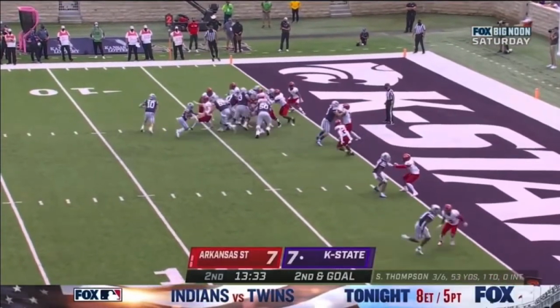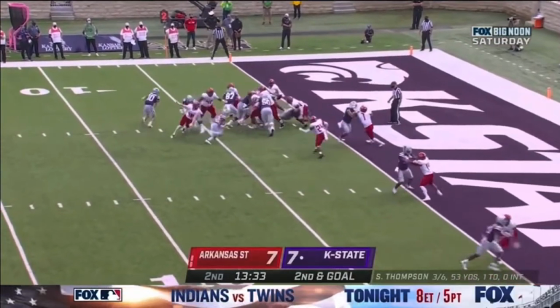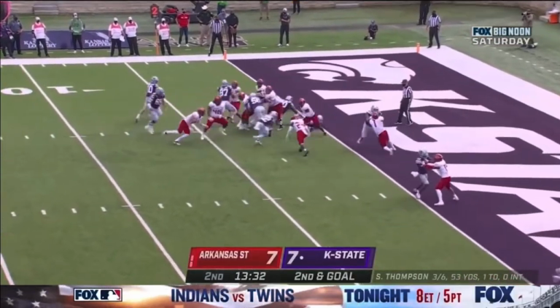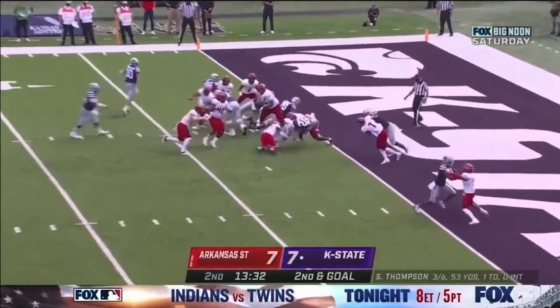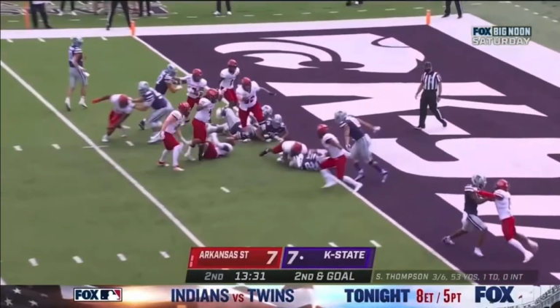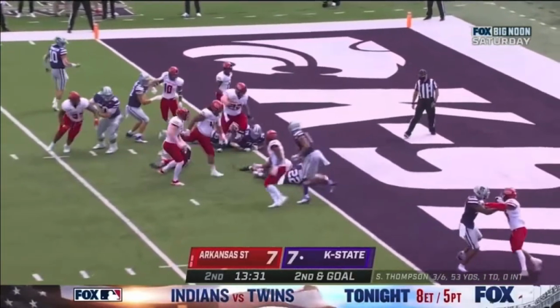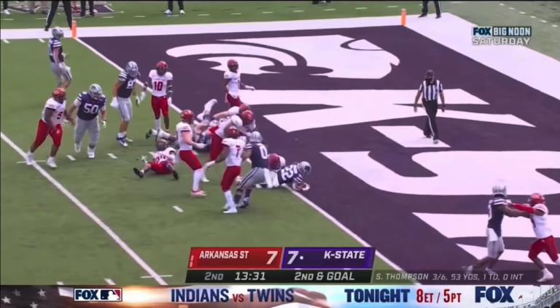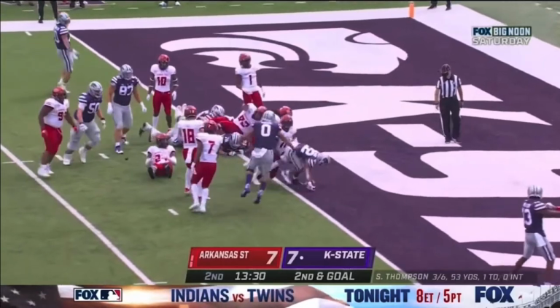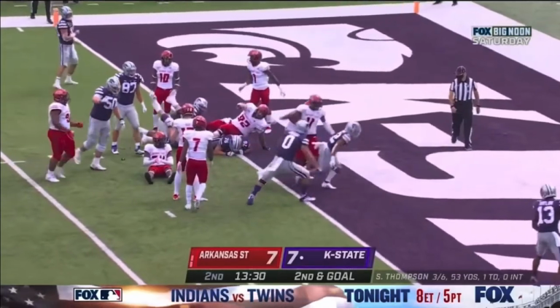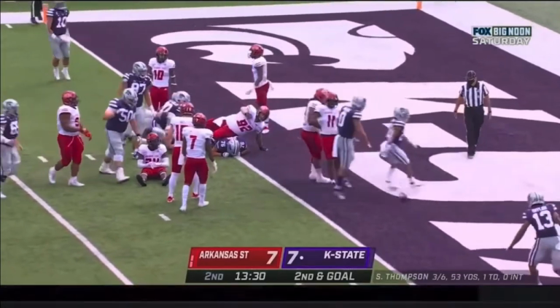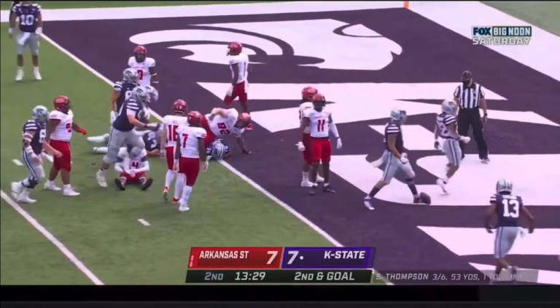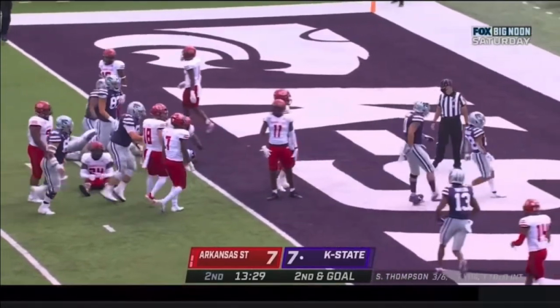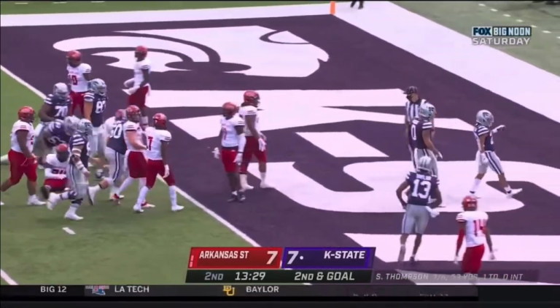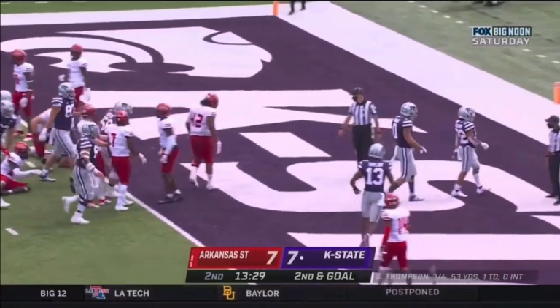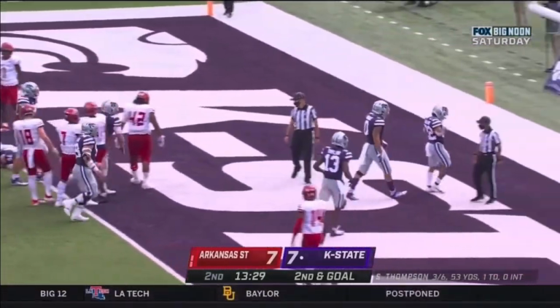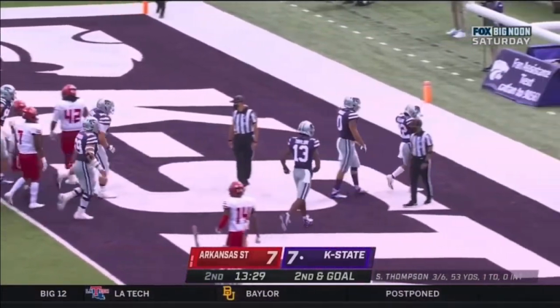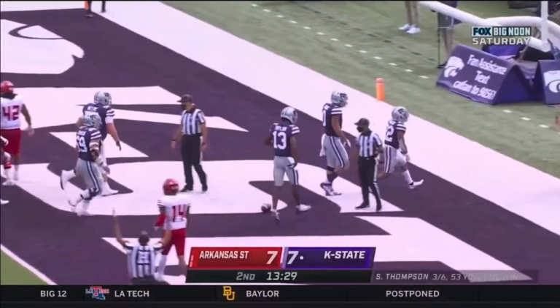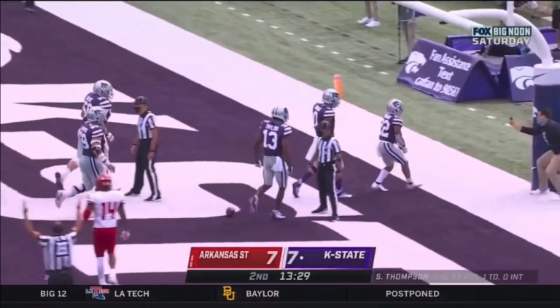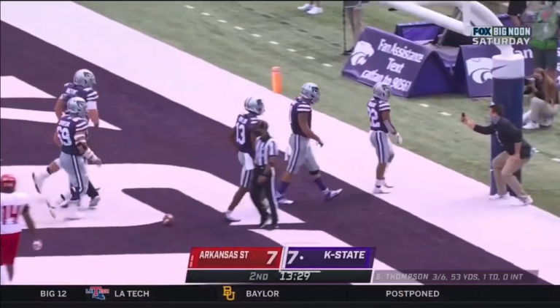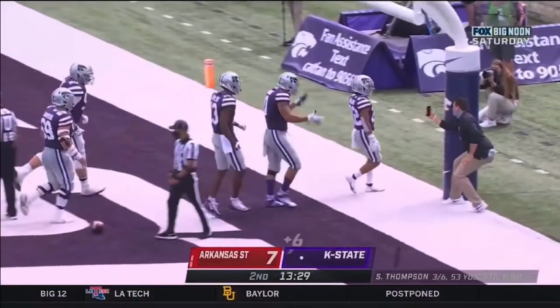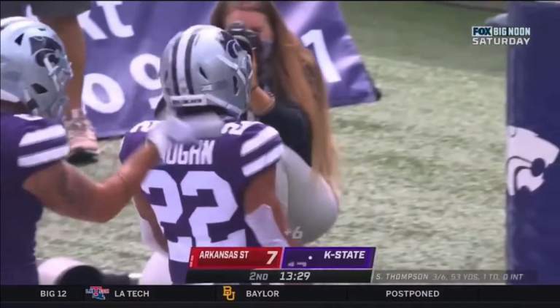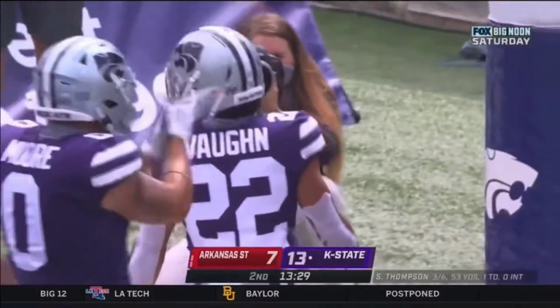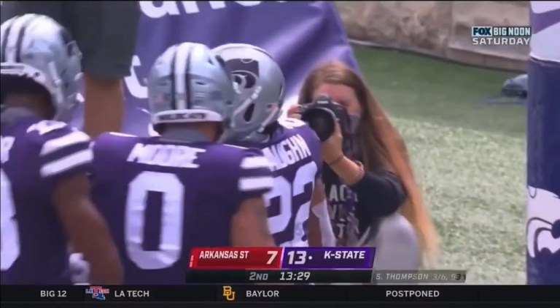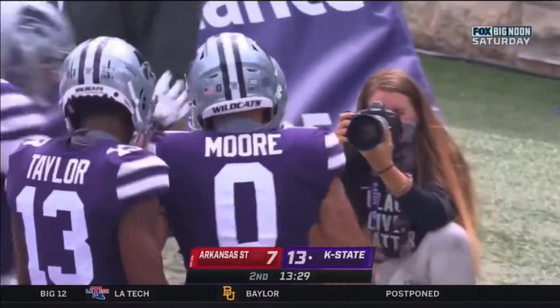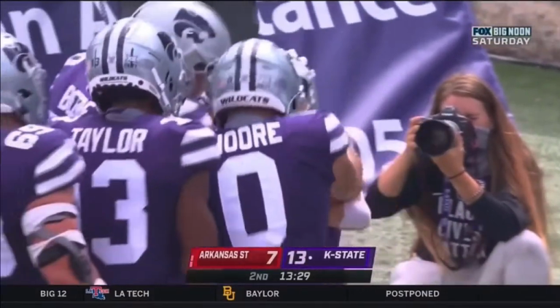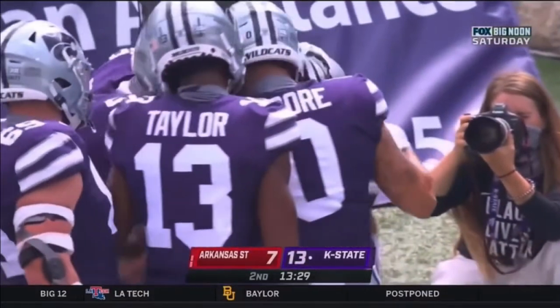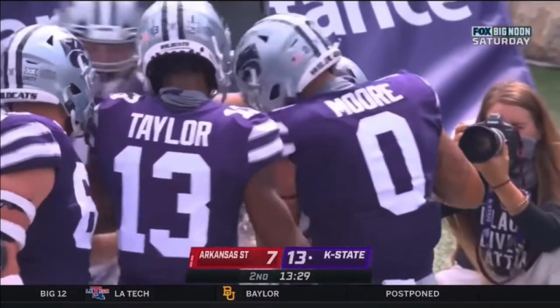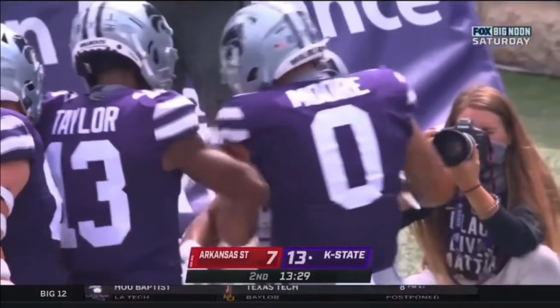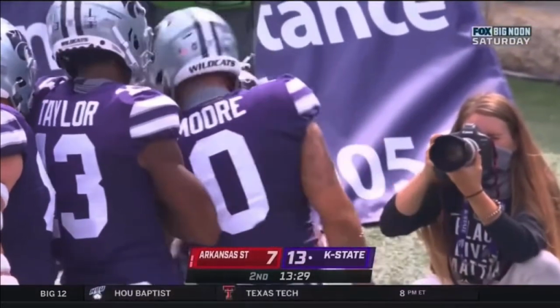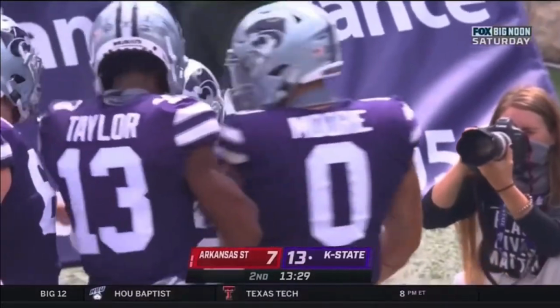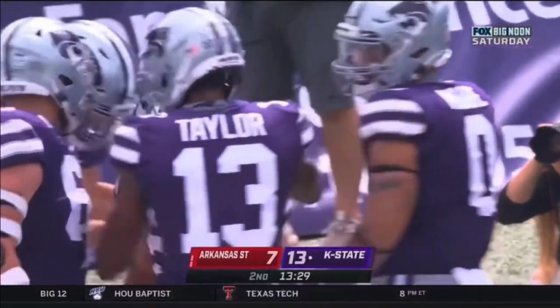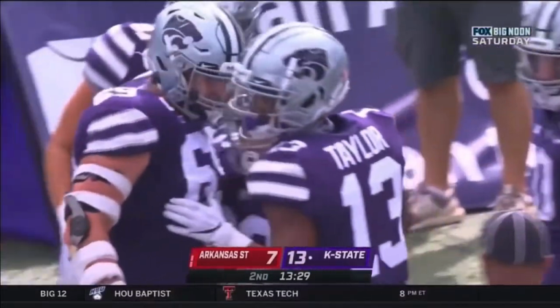They give it to Deuce Jitterberg. He dives — touchdown, Kansas State! The freshman with his first touchdown of his career.